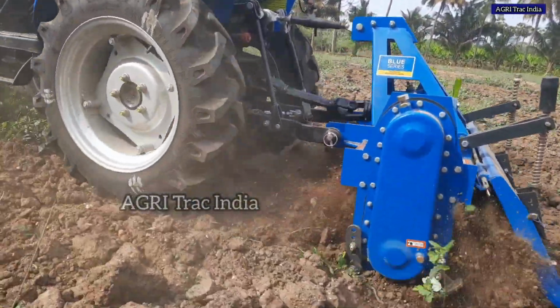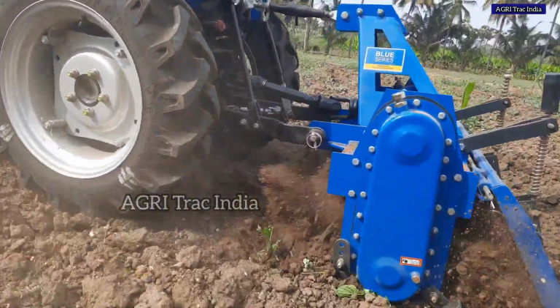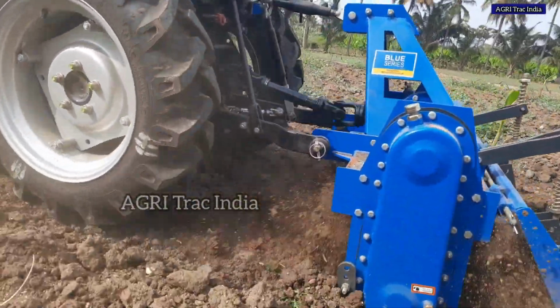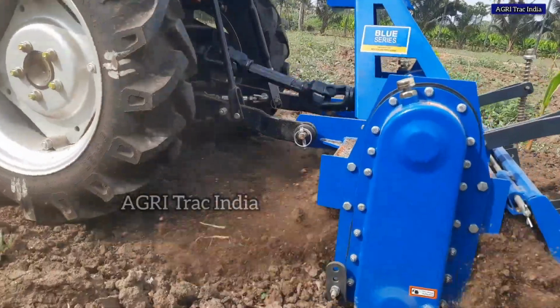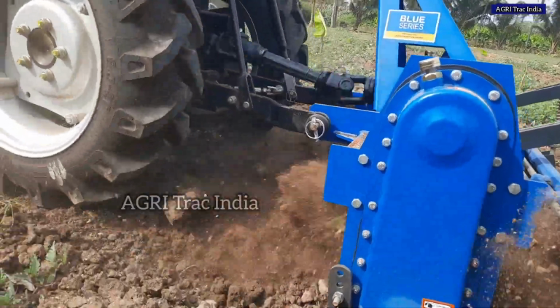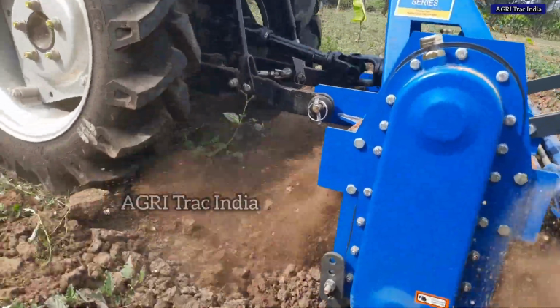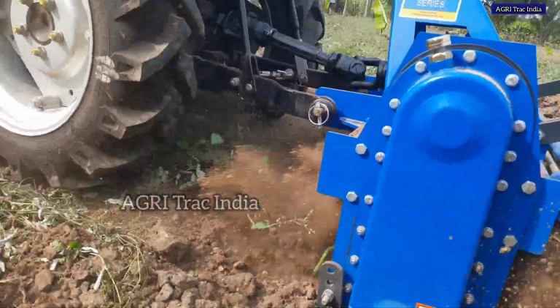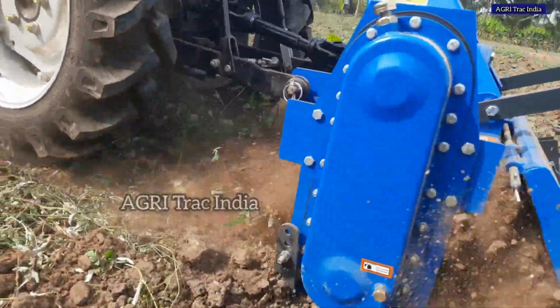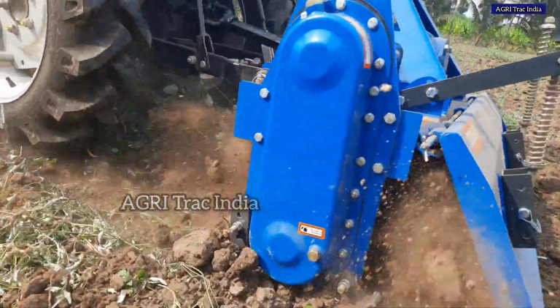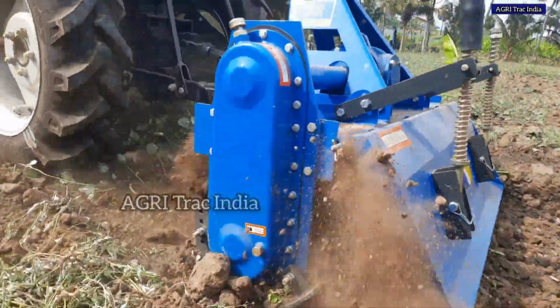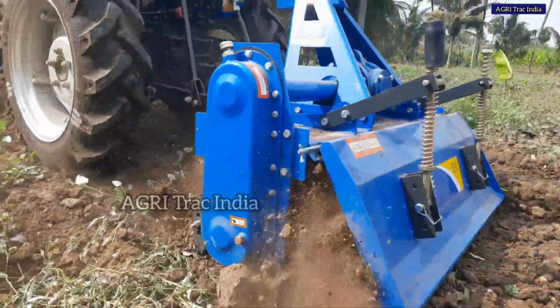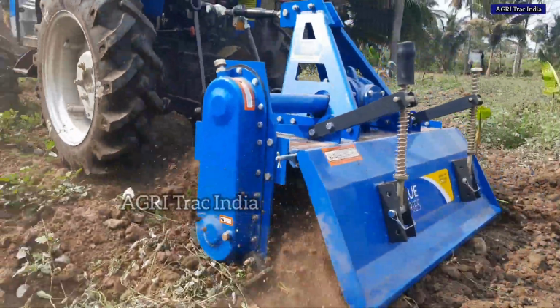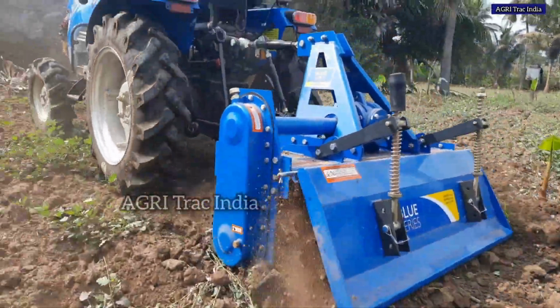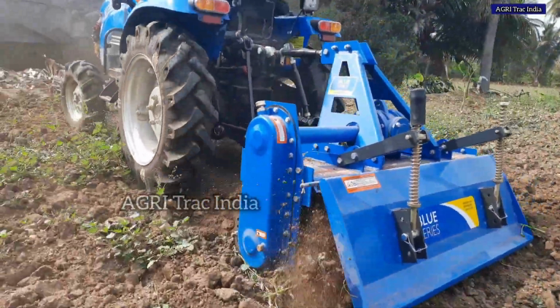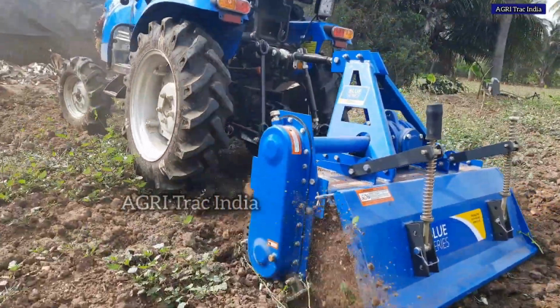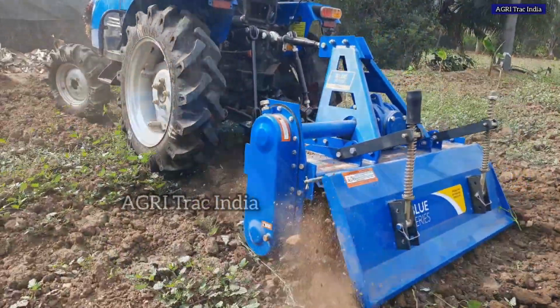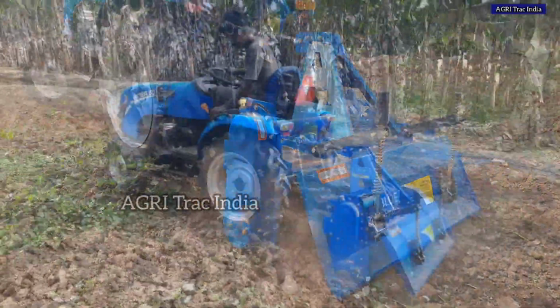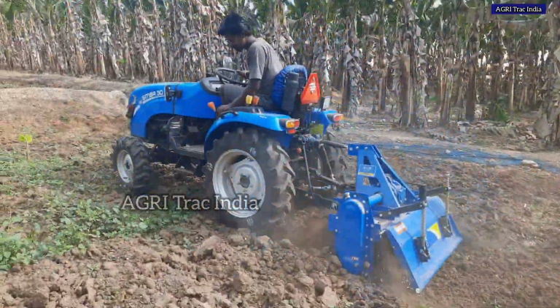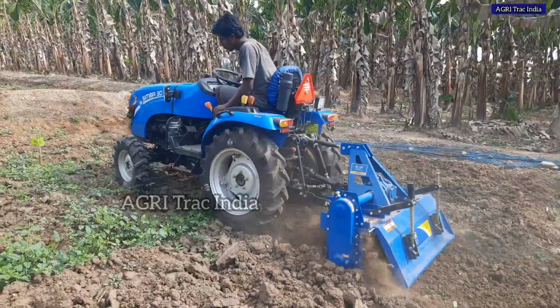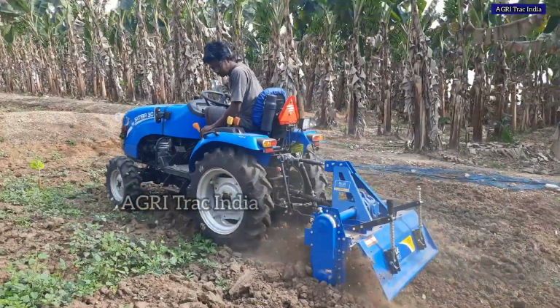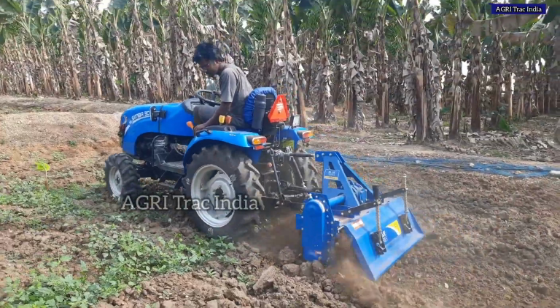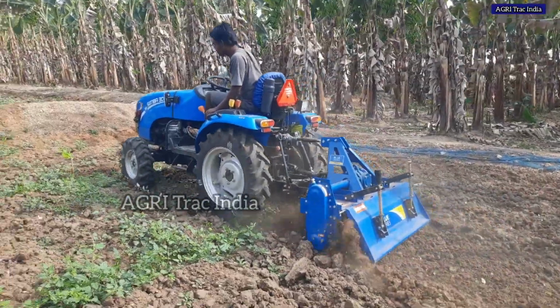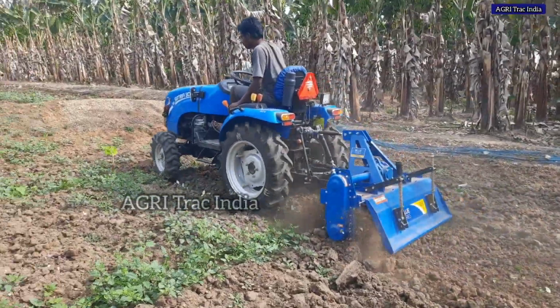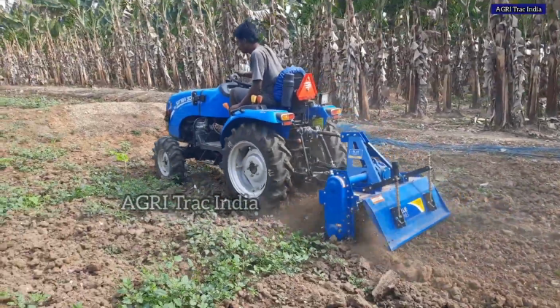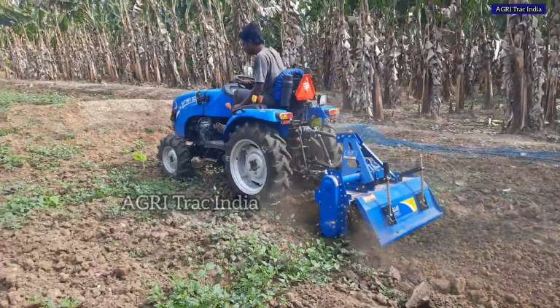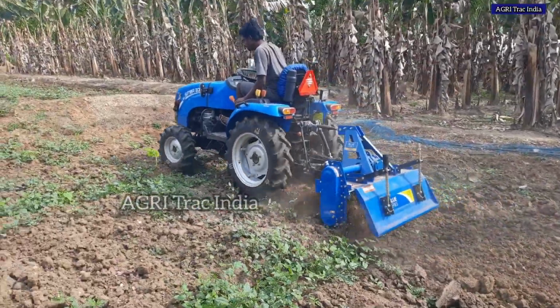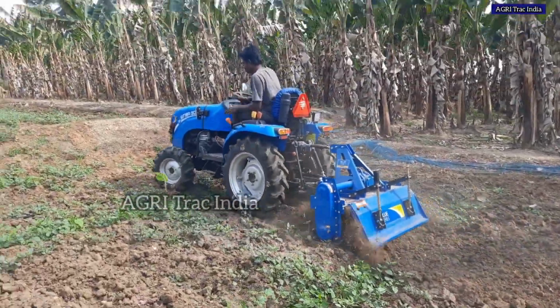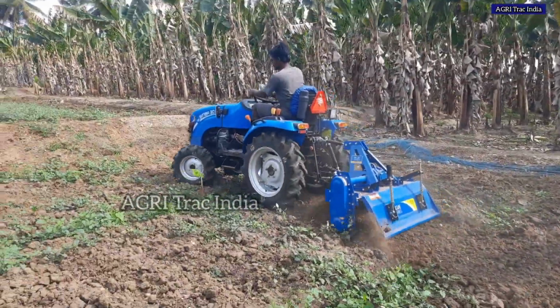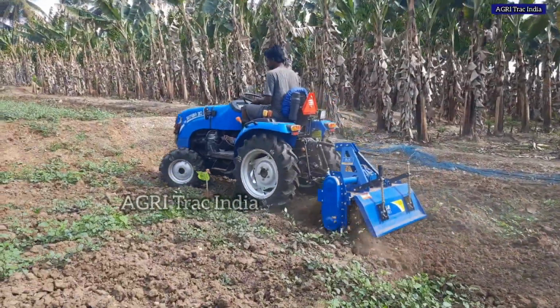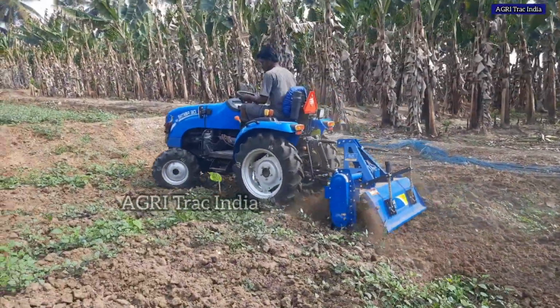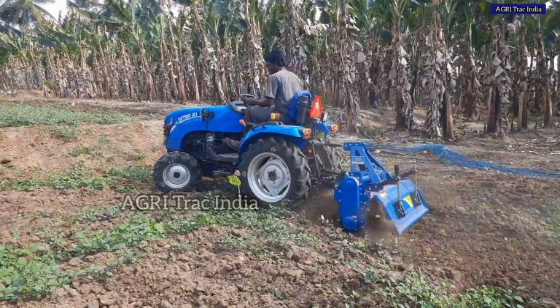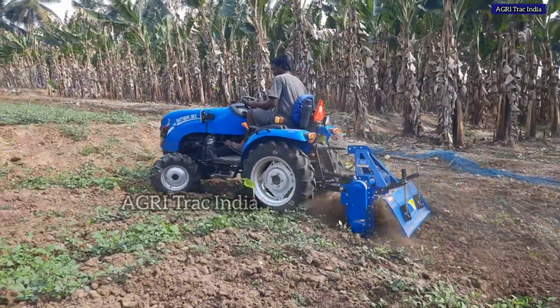You can use the speed as well. You can use the power.